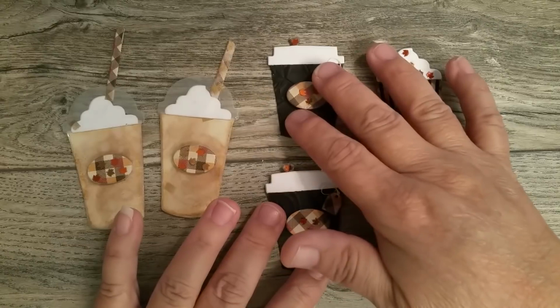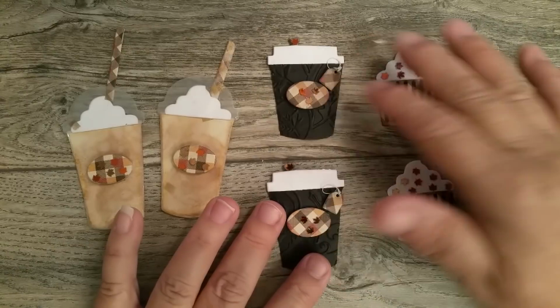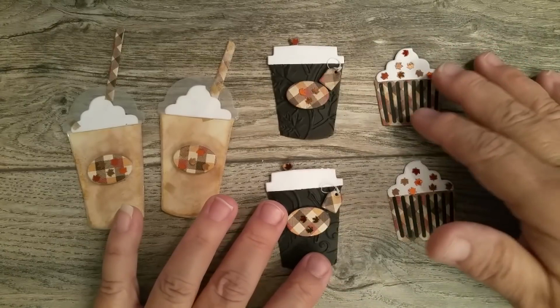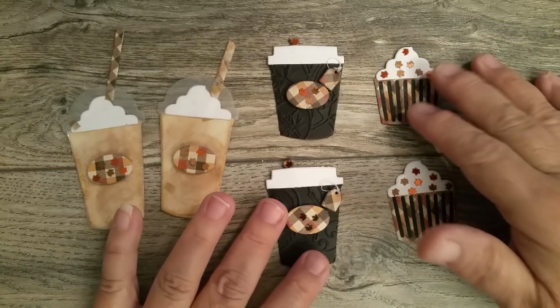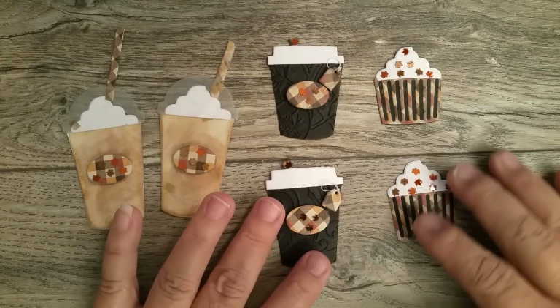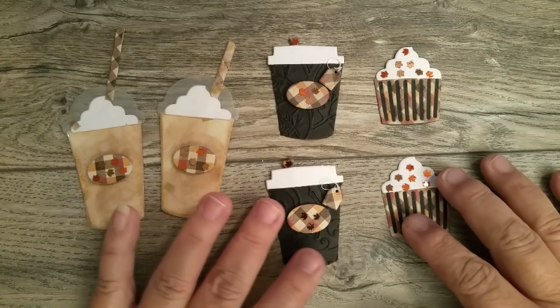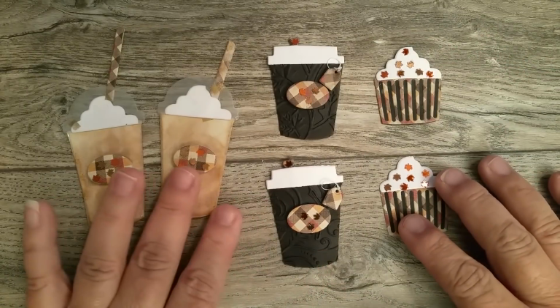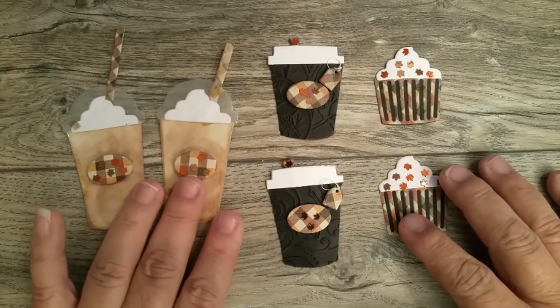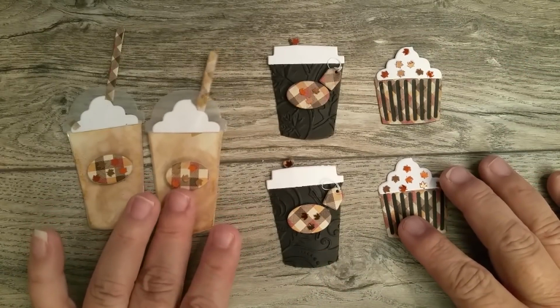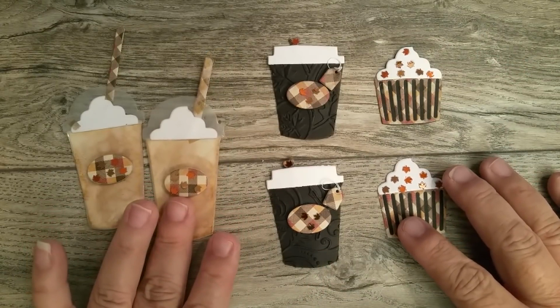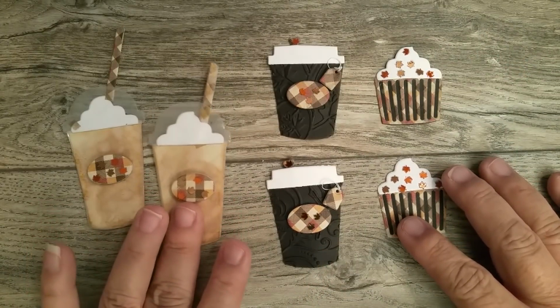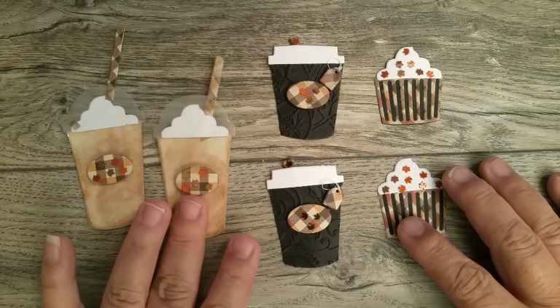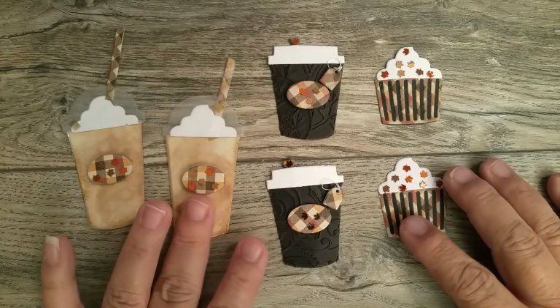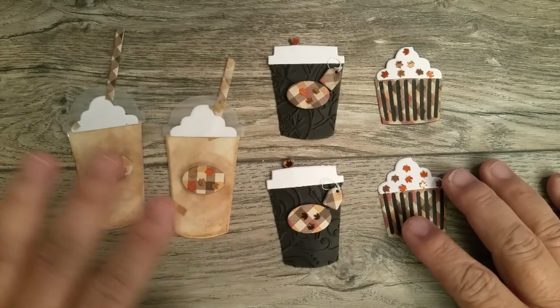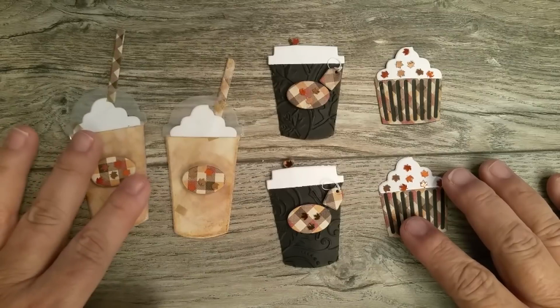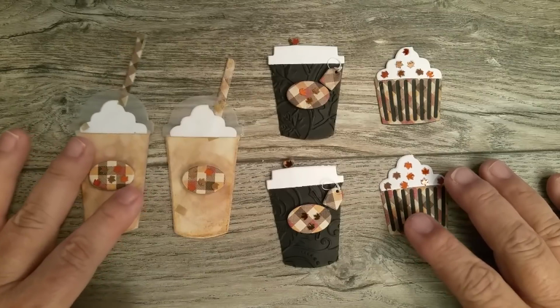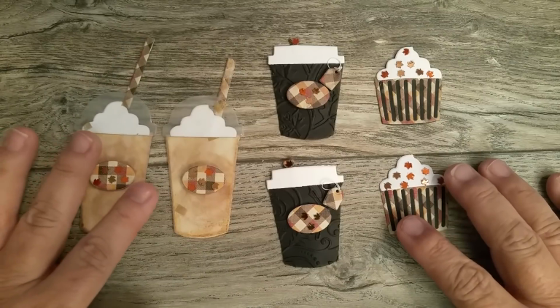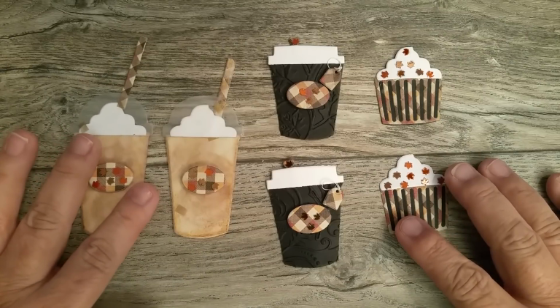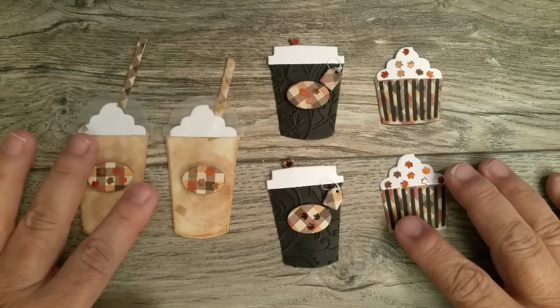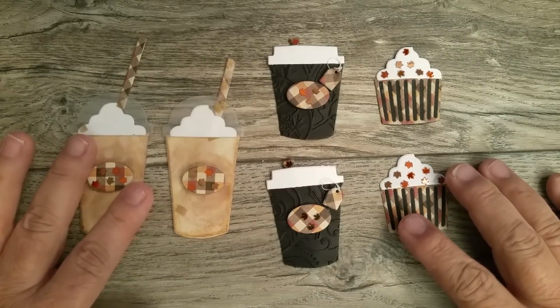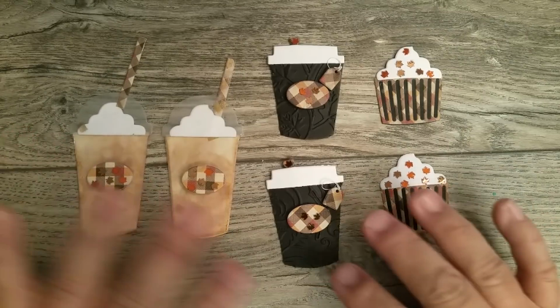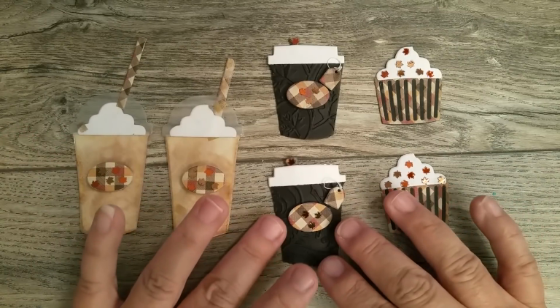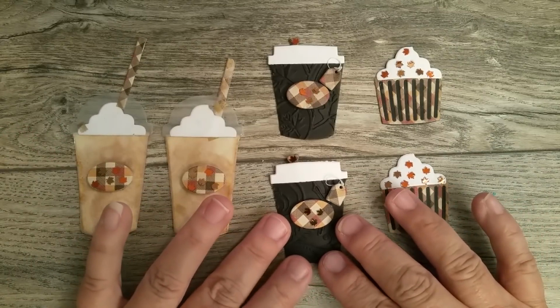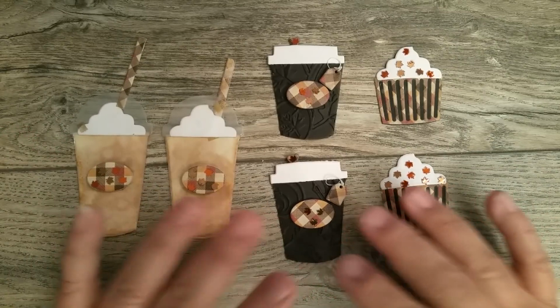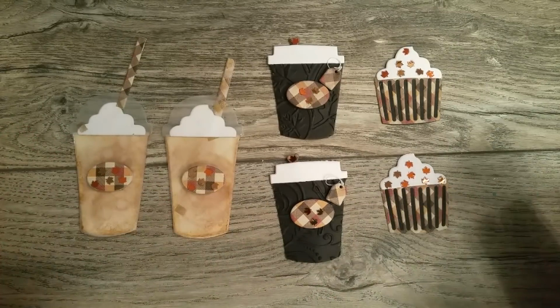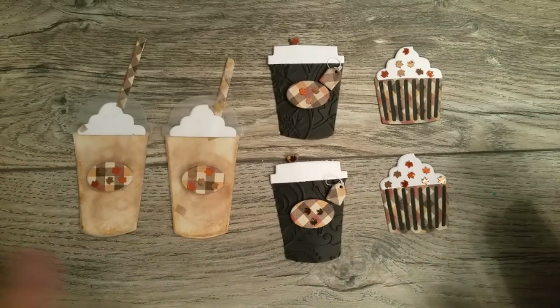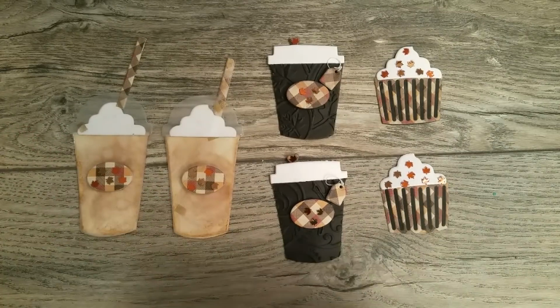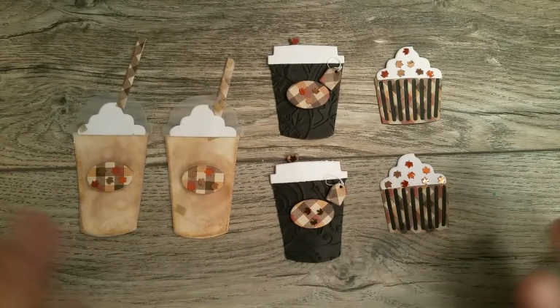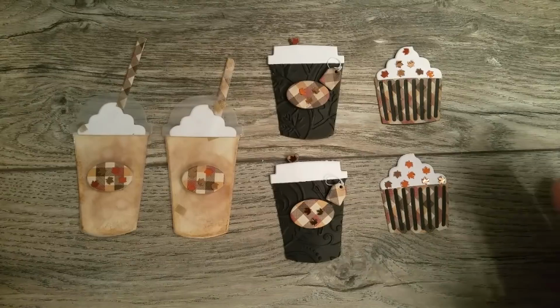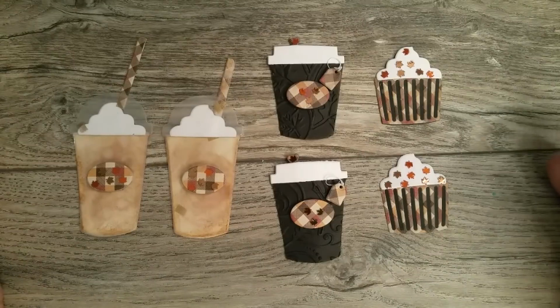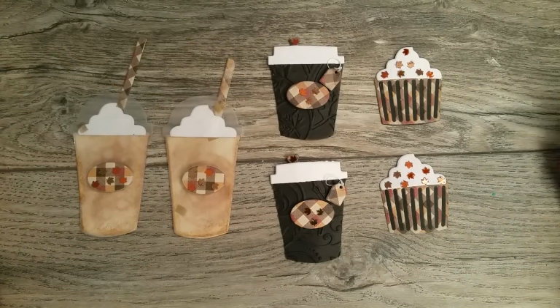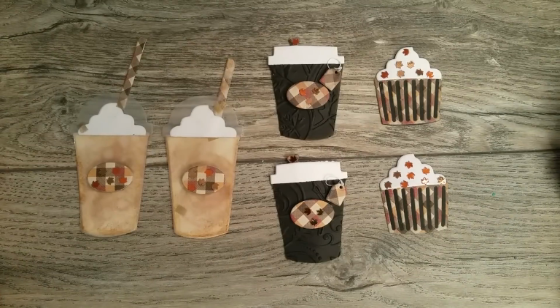Sometimes we're stumped — we just don't know what to do with a certain die or a certain stamp, and that's why I like to create something with it, even if it's a little something.